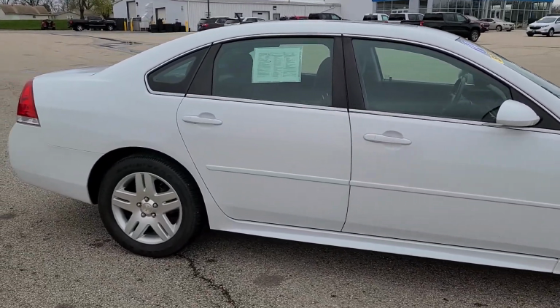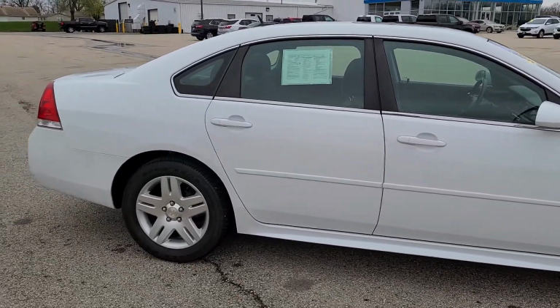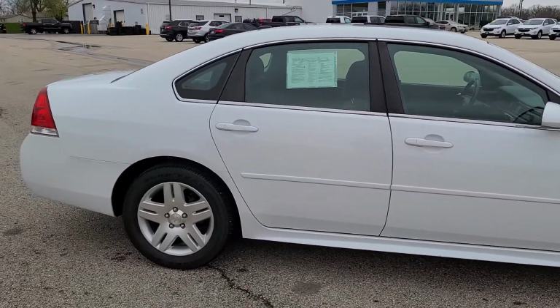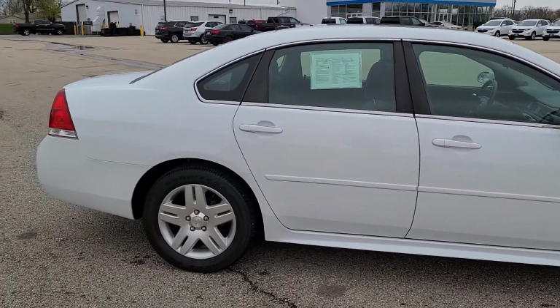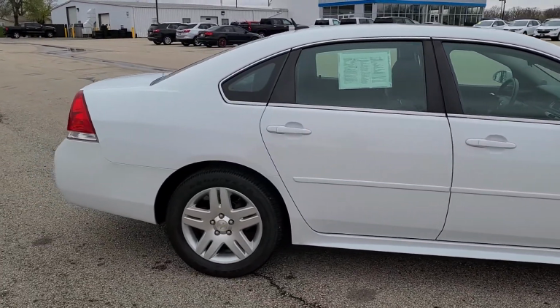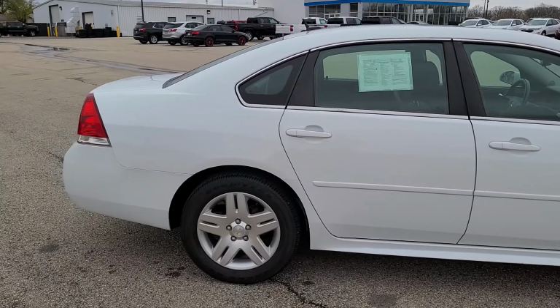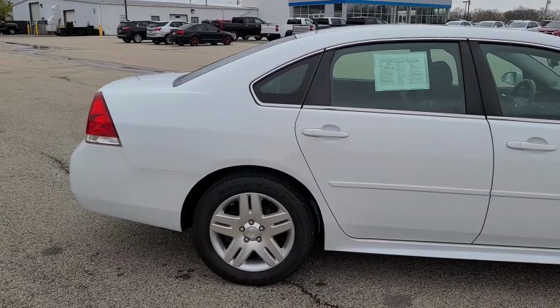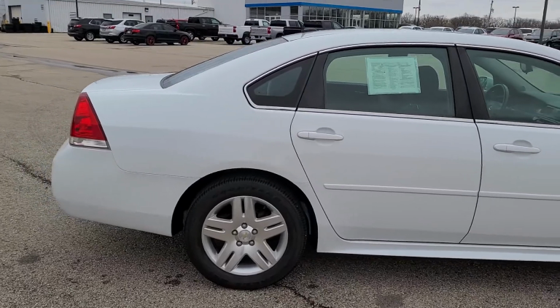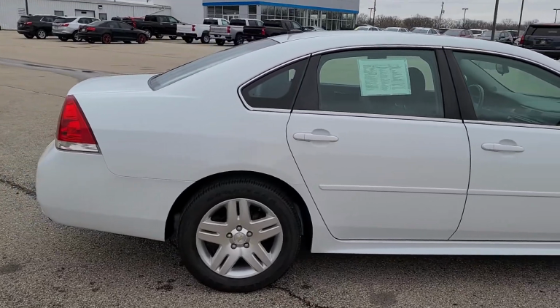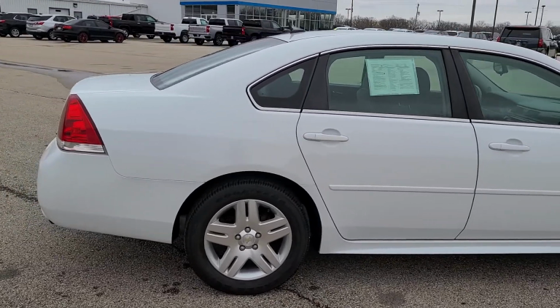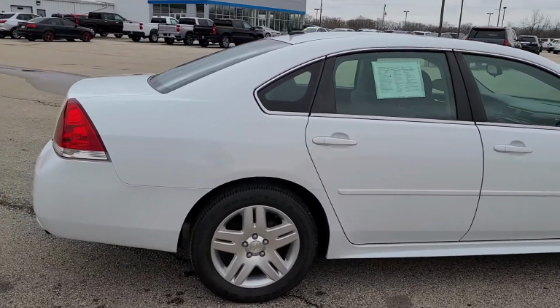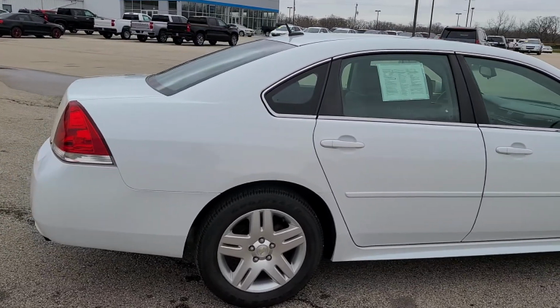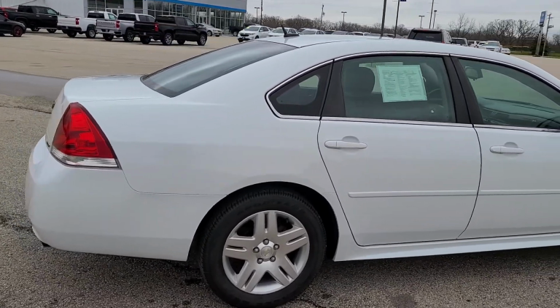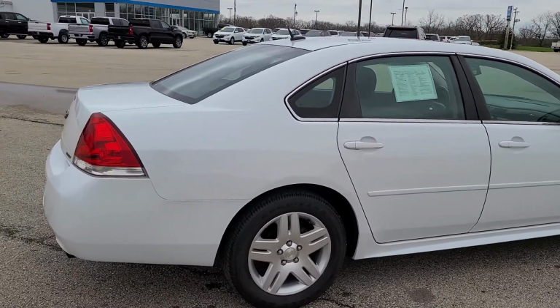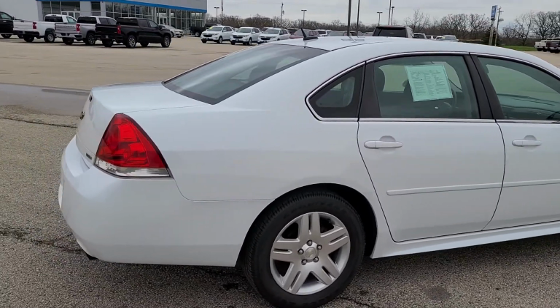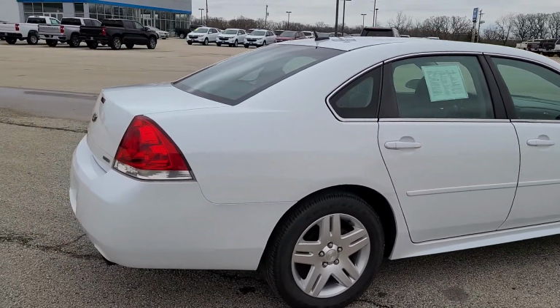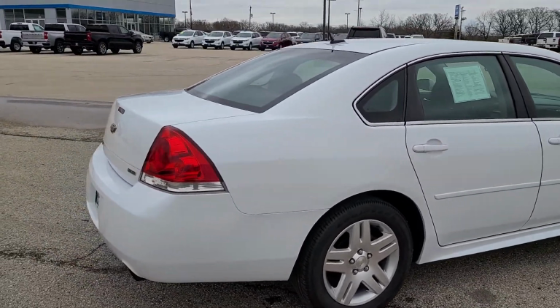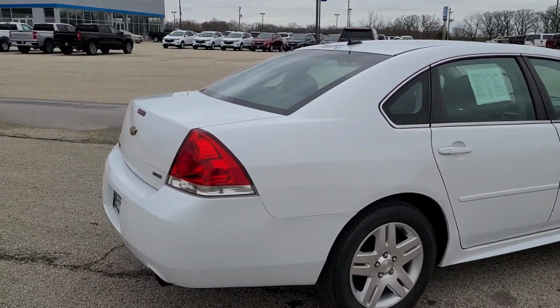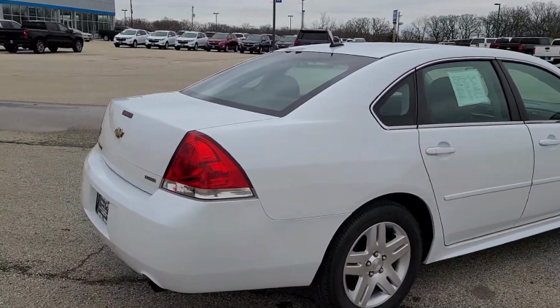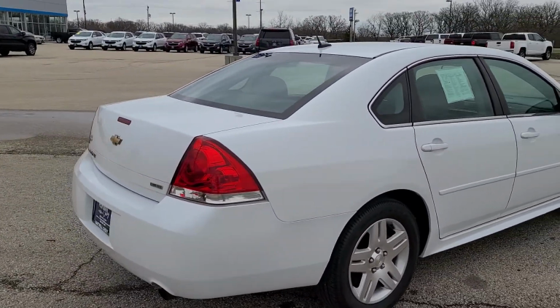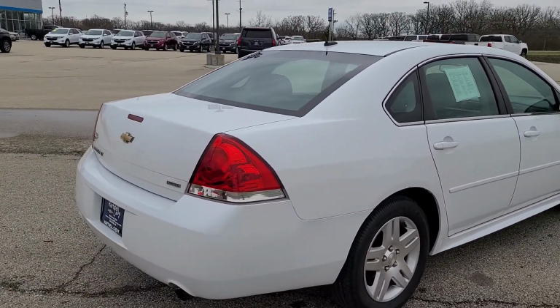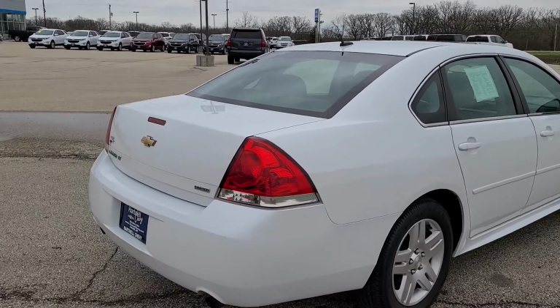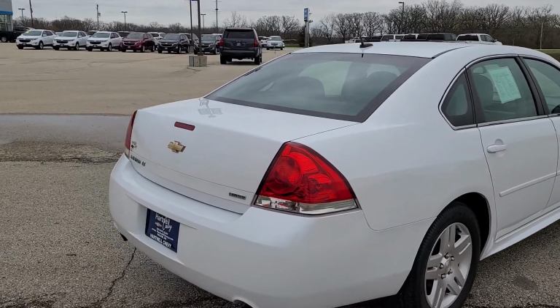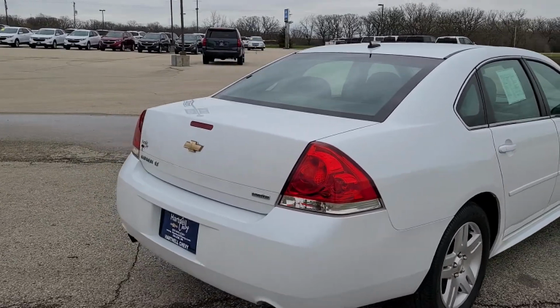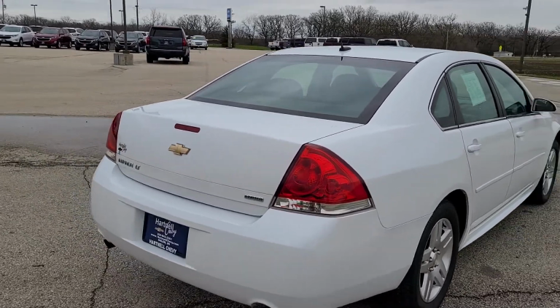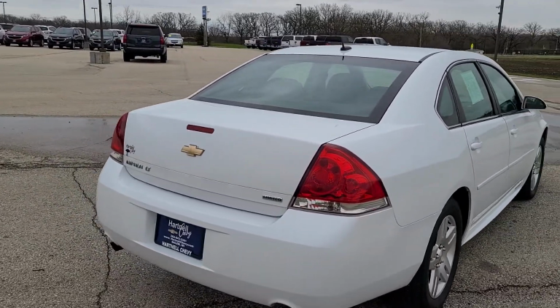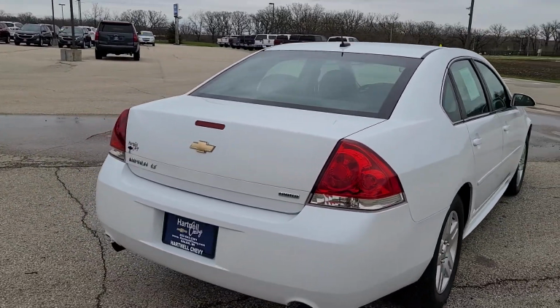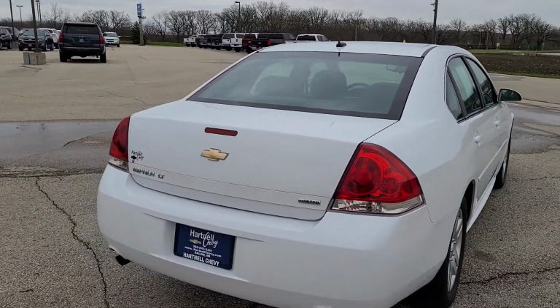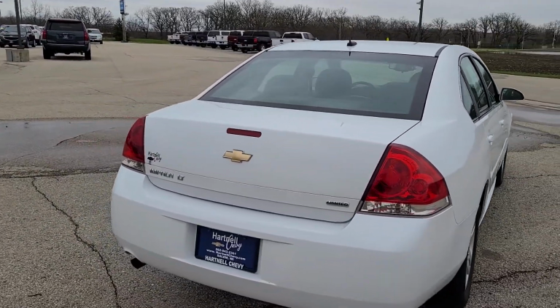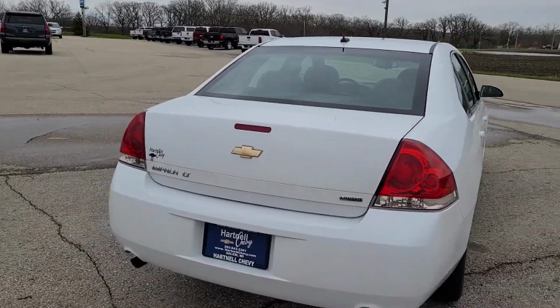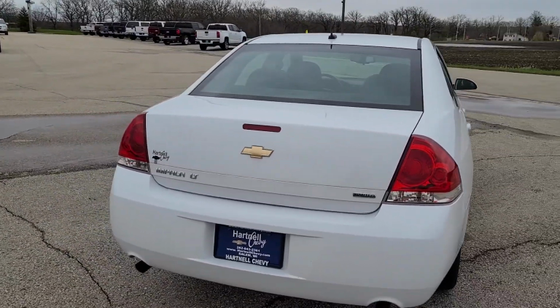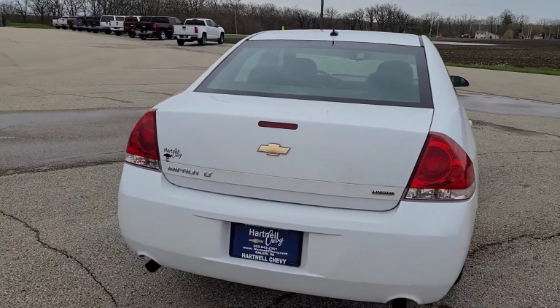It's a super clean vehicle and it was very well maintained. It was traded in by a very good set of customers of ours. This is the Limited — the last year of the old body style that they made.